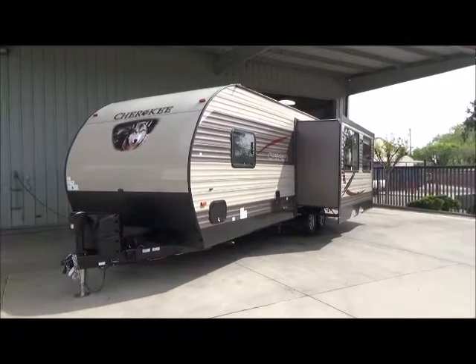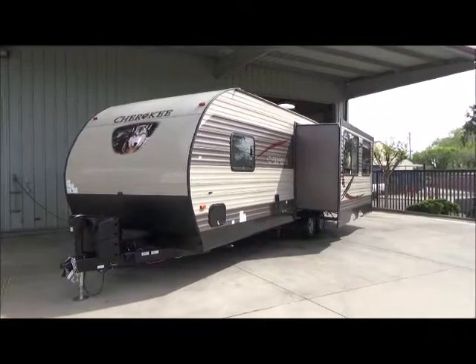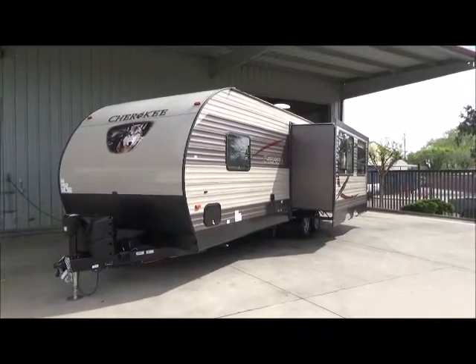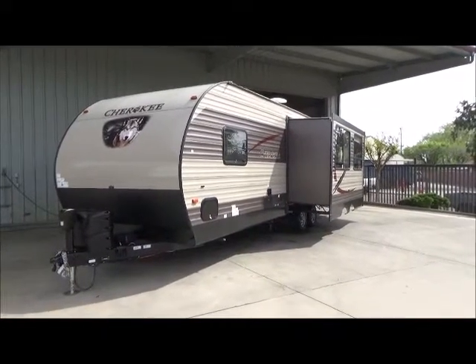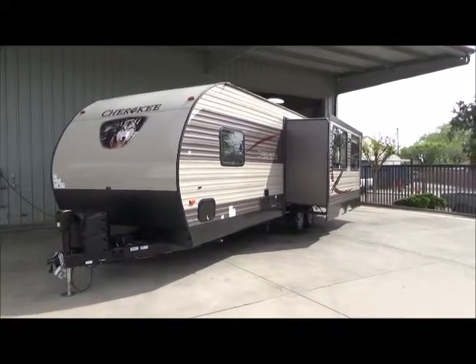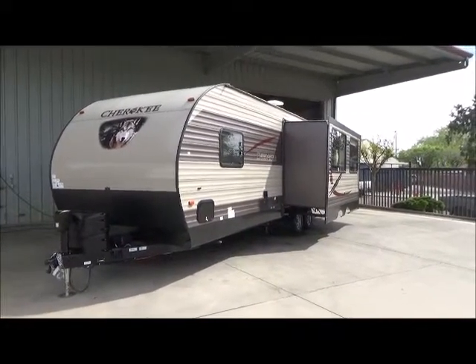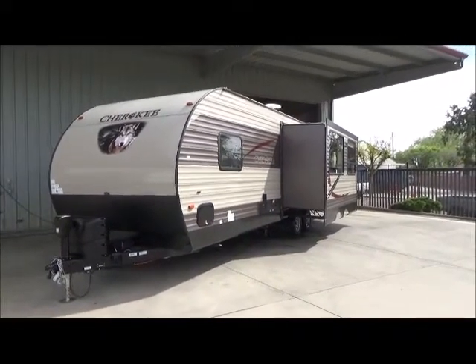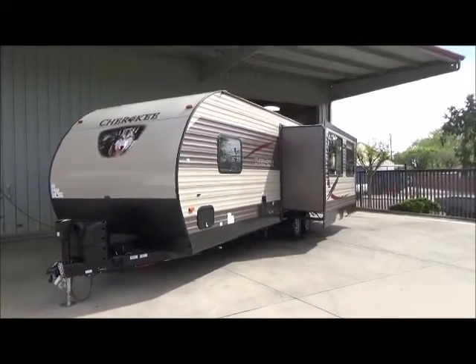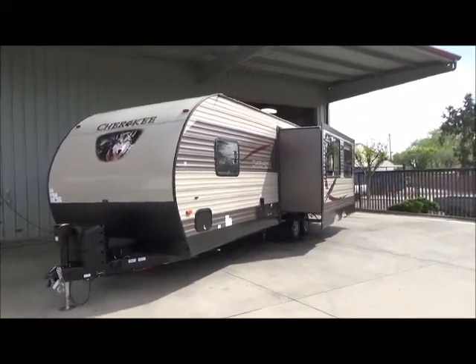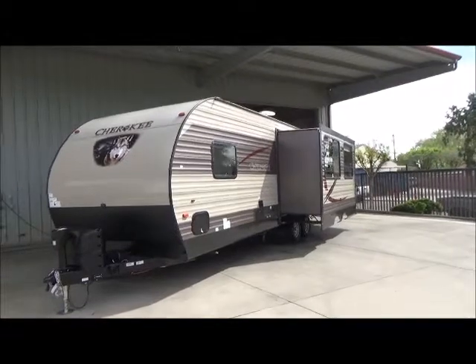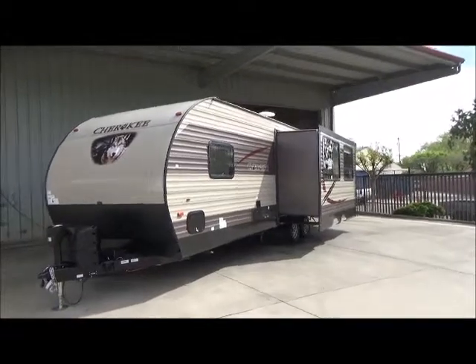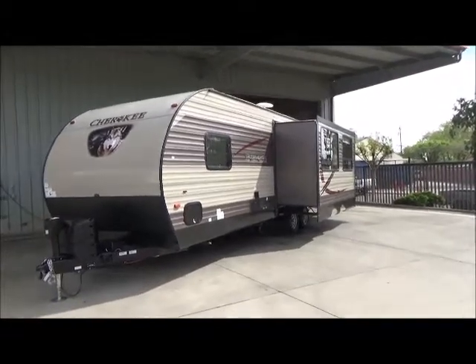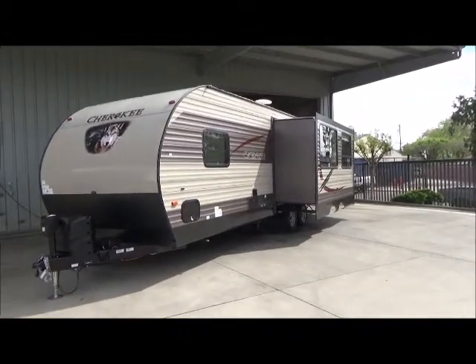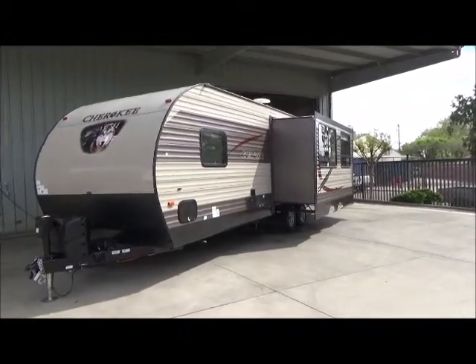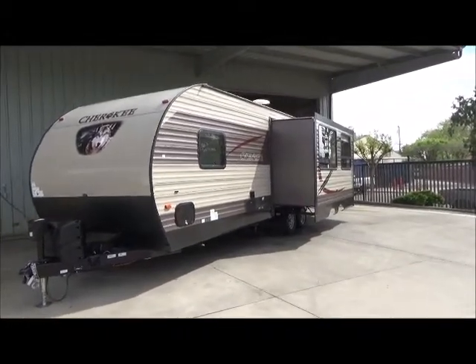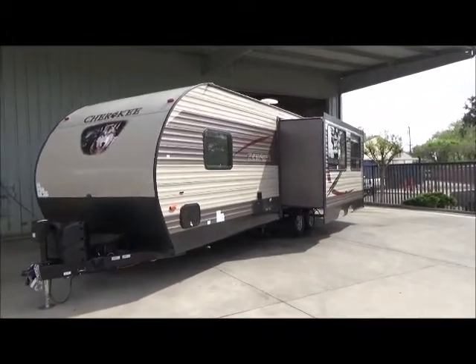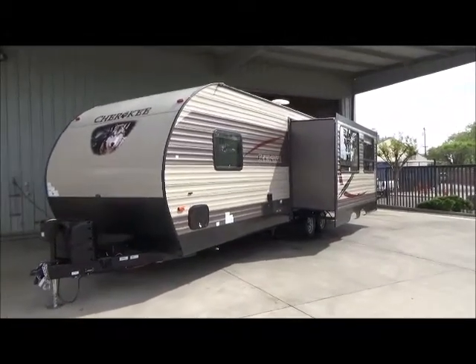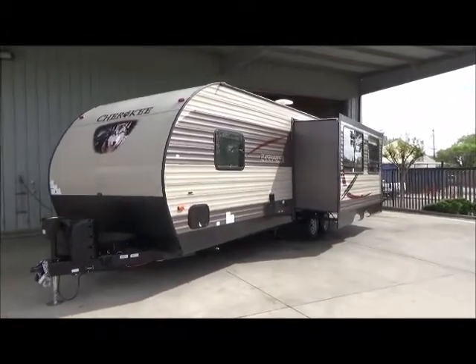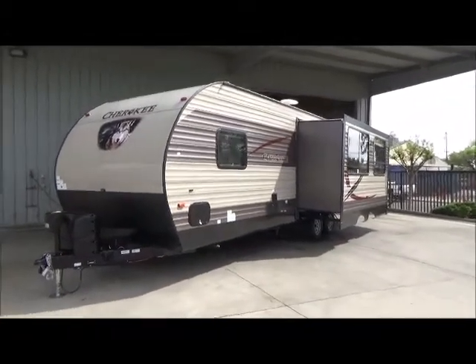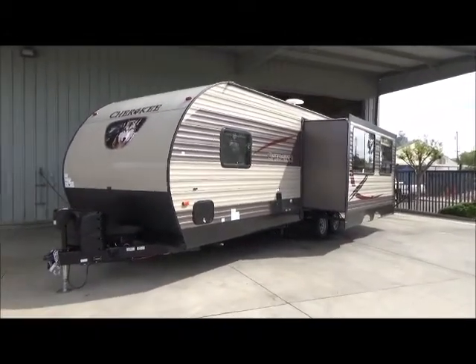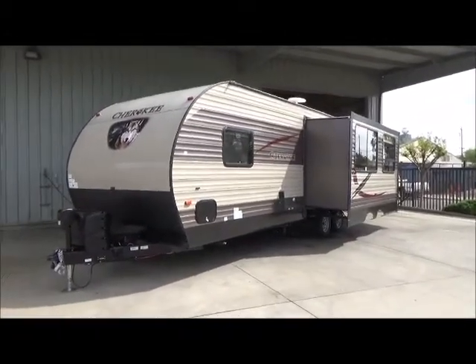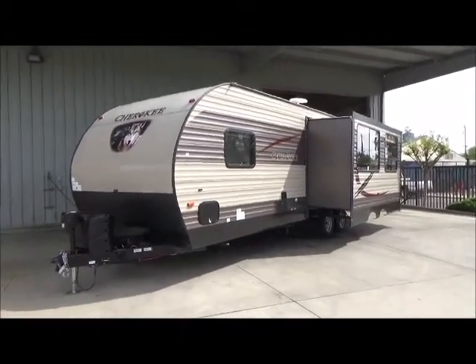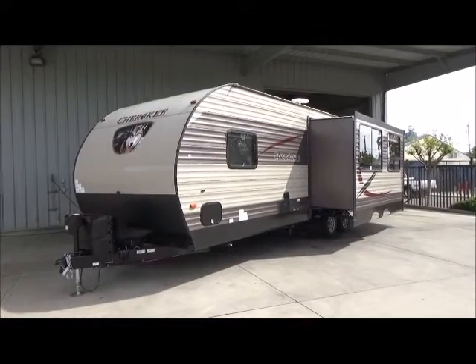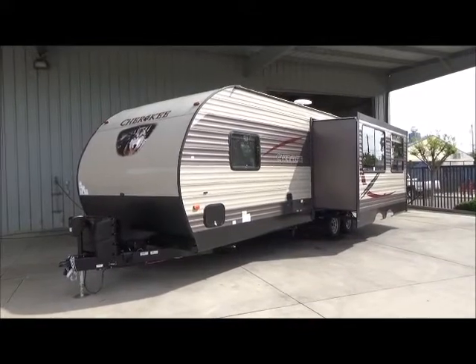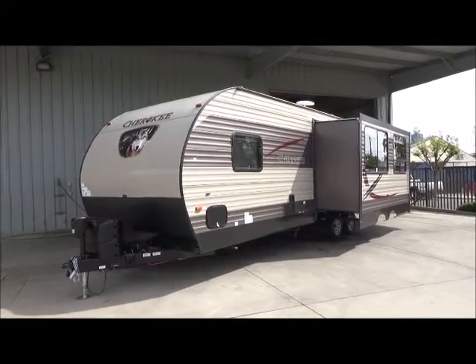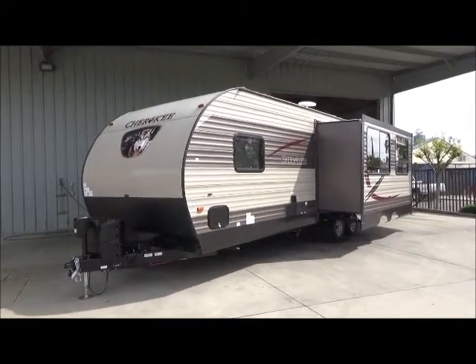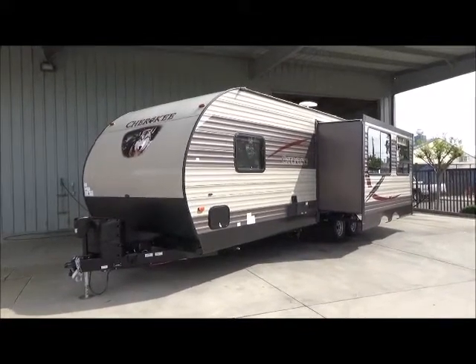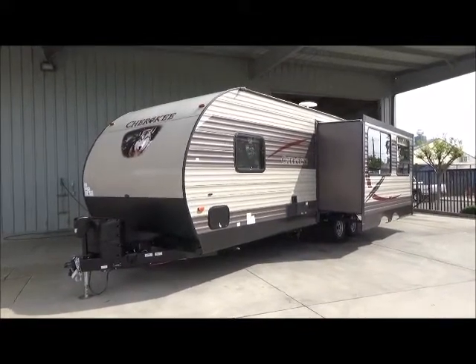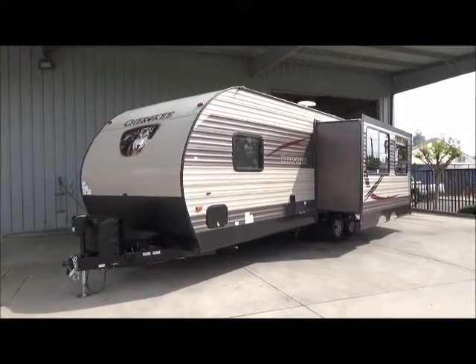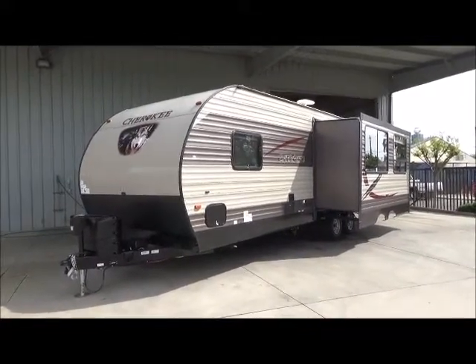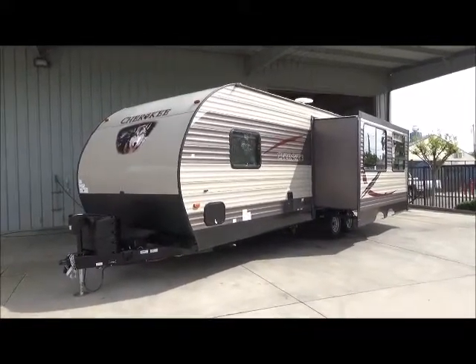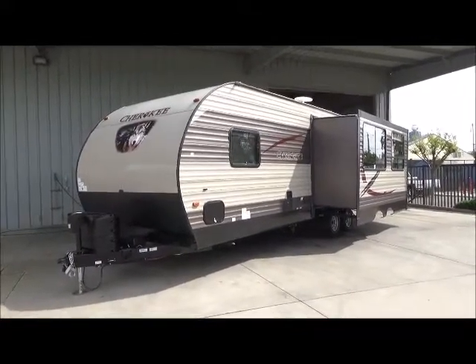Hello everyone, Tony through Referral Auto Group, and boy do I have a trailer to show you! This is a like-new — and you'd swear it's new — 2017 Forest River Cherokee 264L.